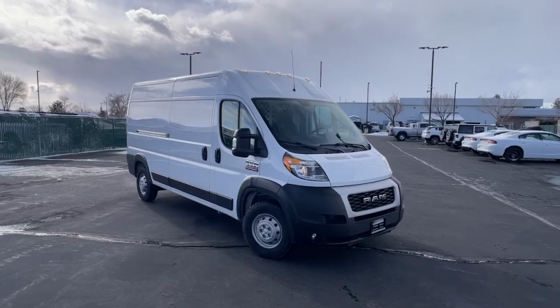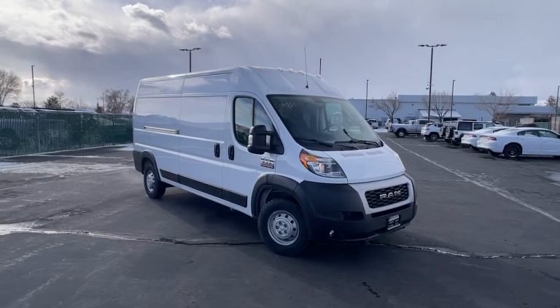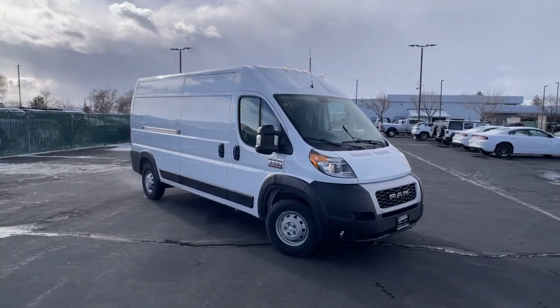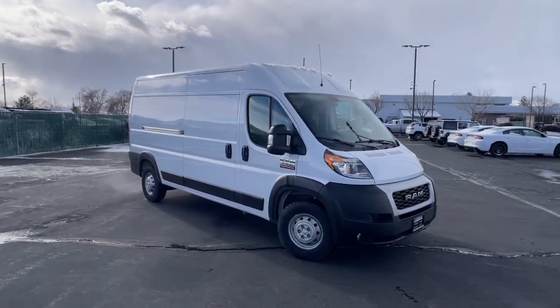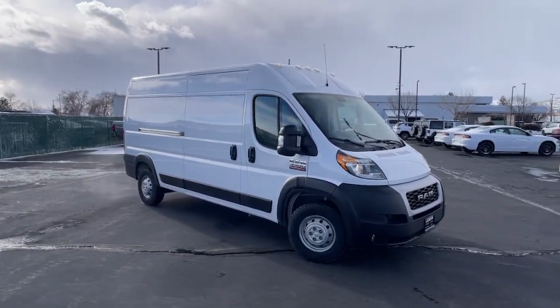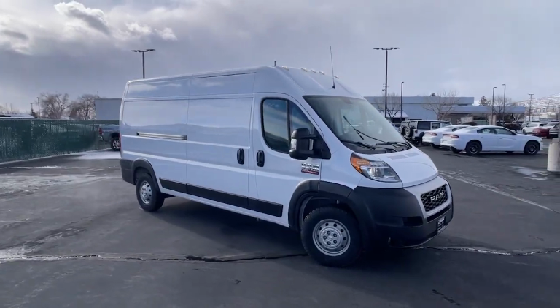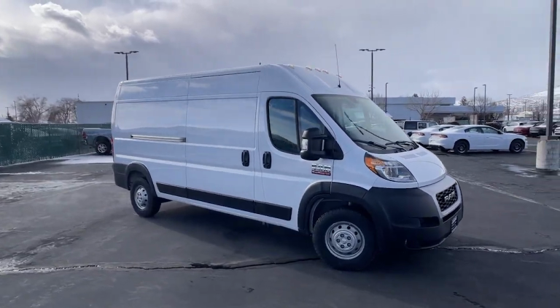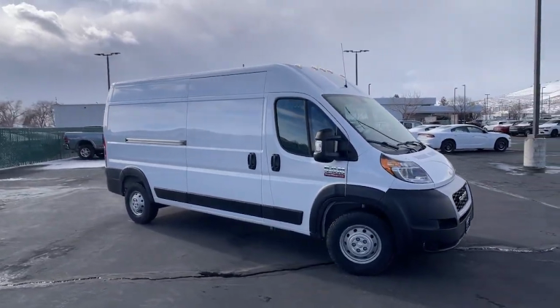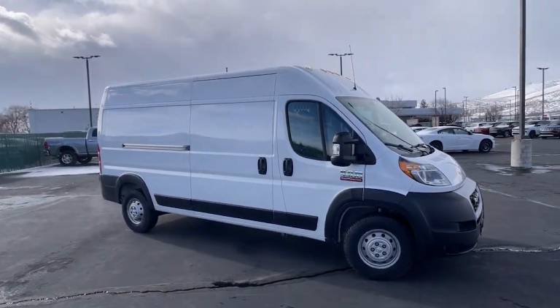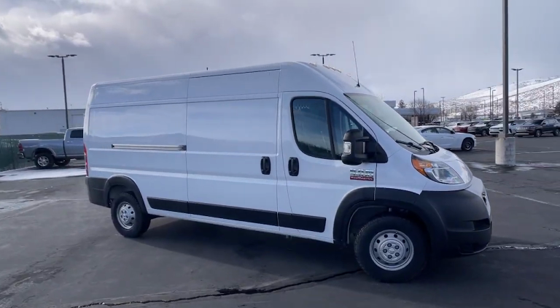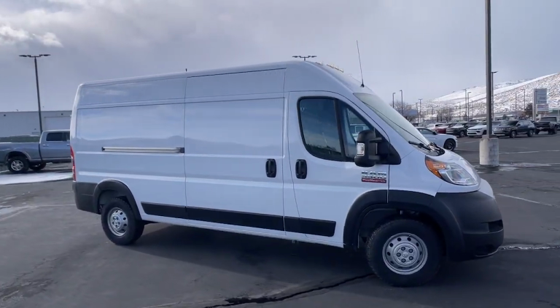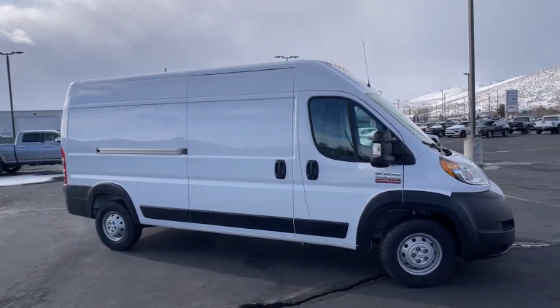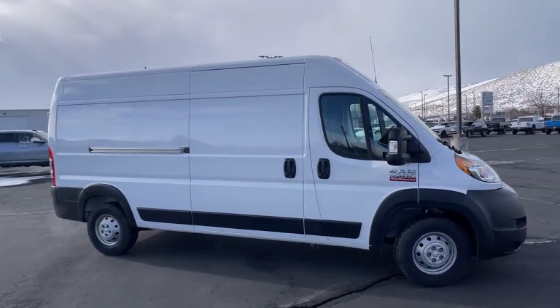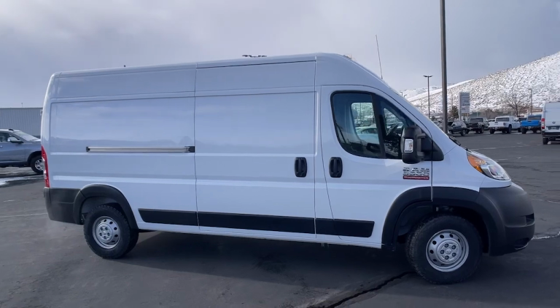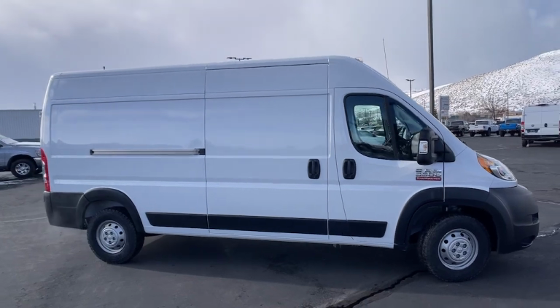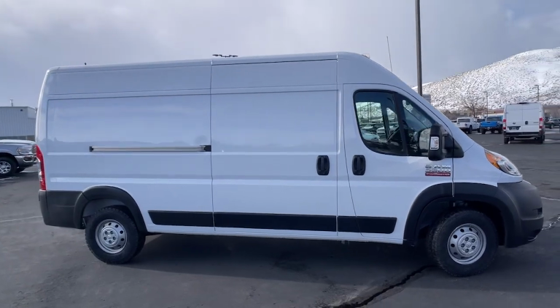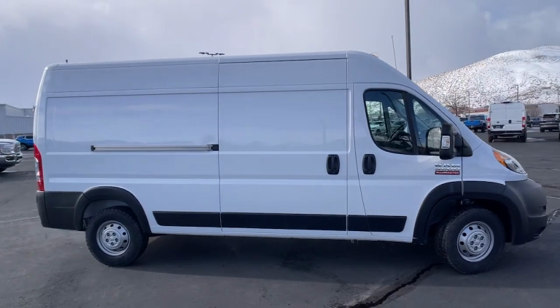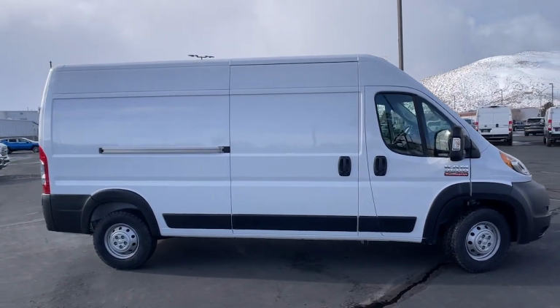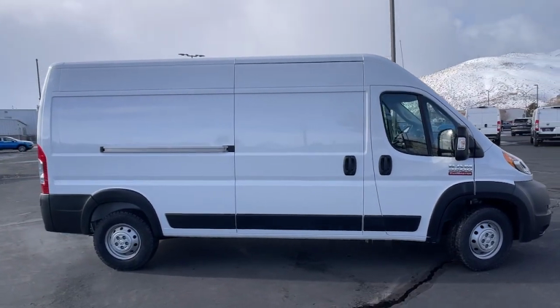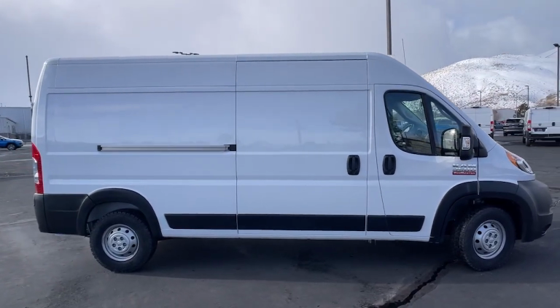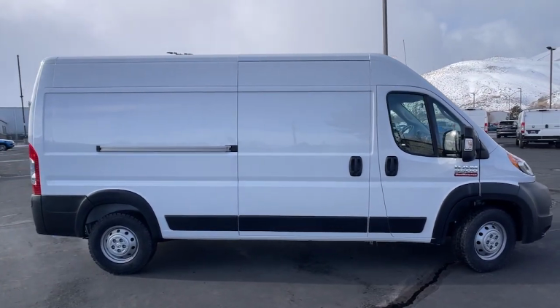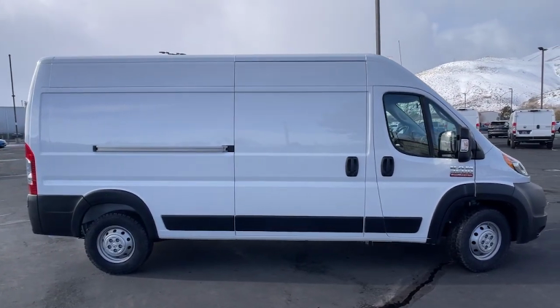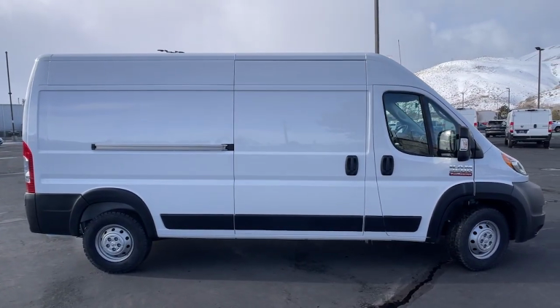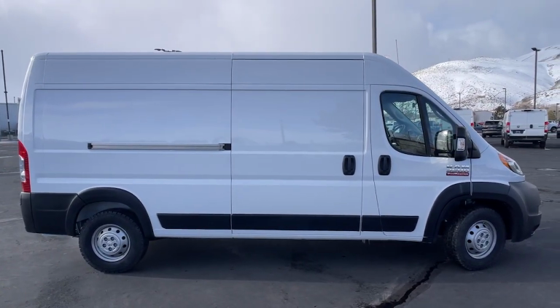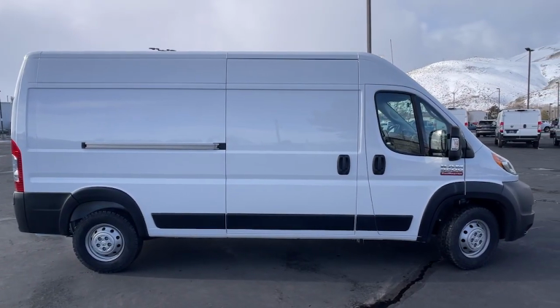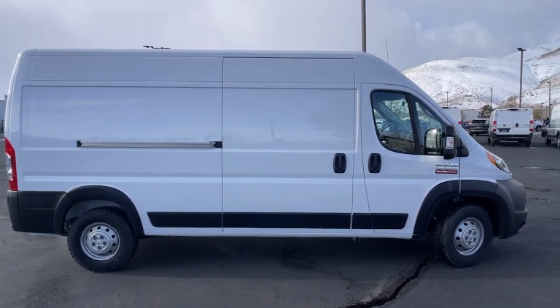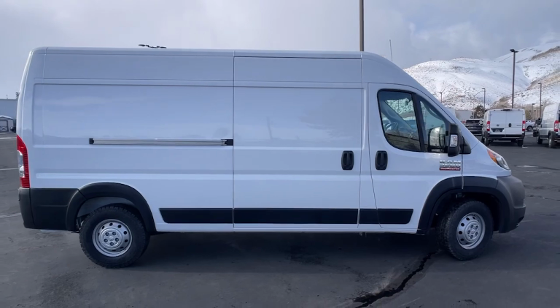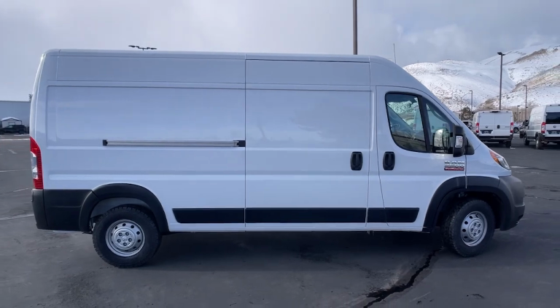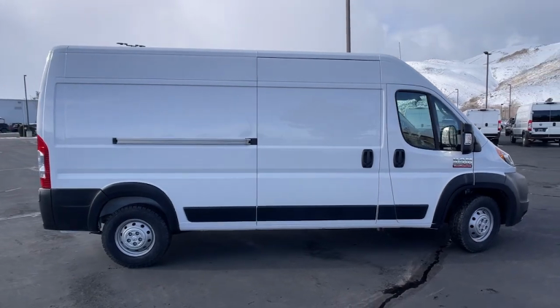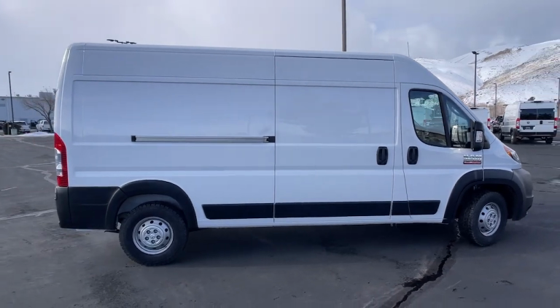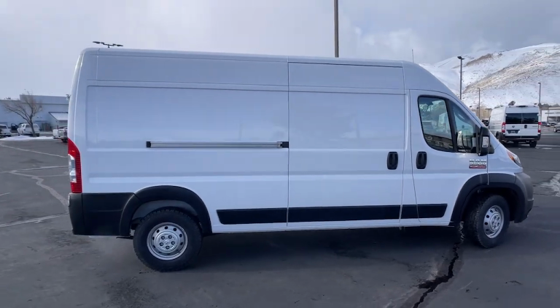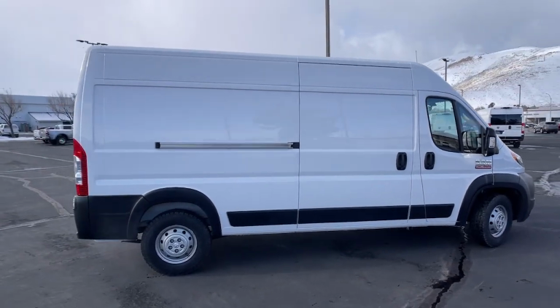Looking for your dream car? It could be the 2021 Ram Promaster 3500. With less than 15,000 miles on the odometer, this vehicle stands out from the rest.